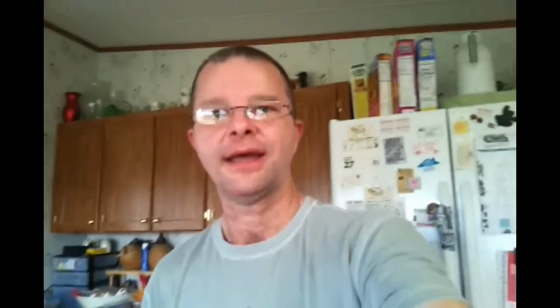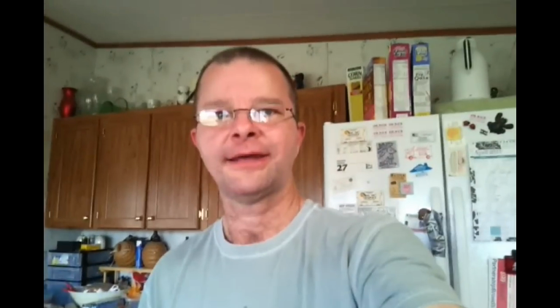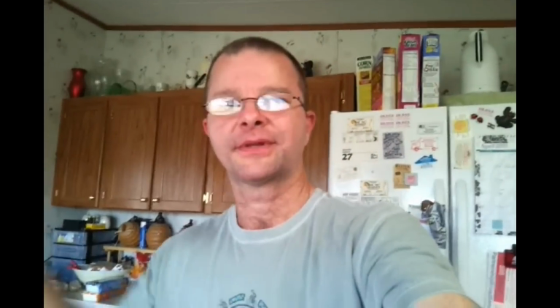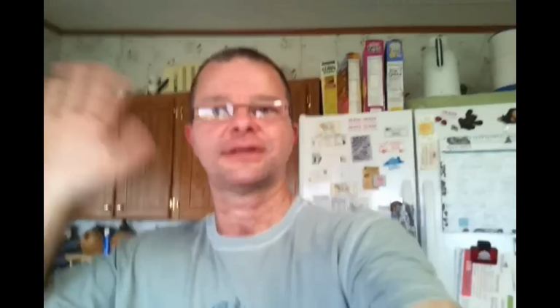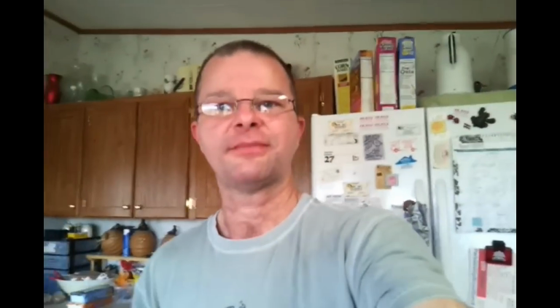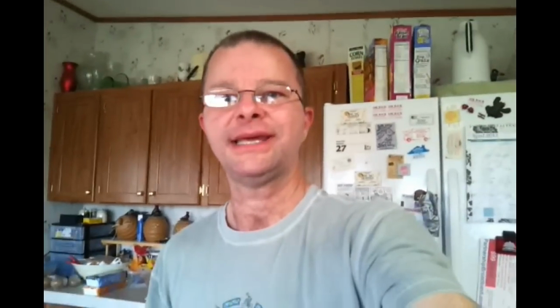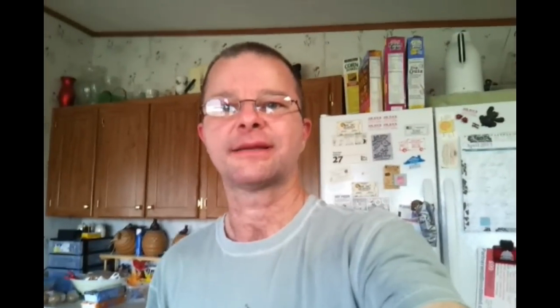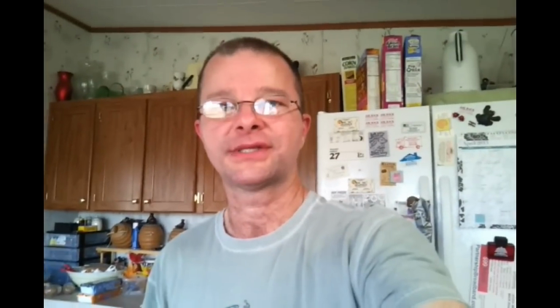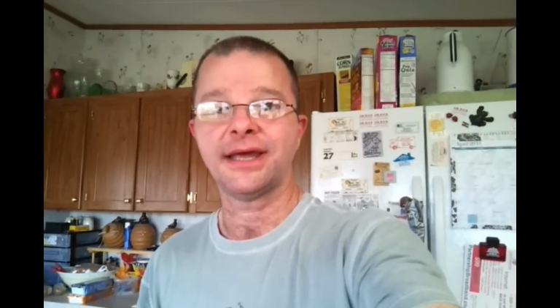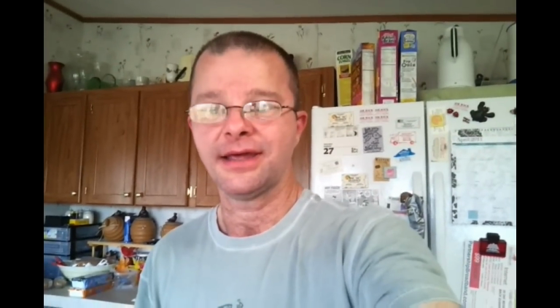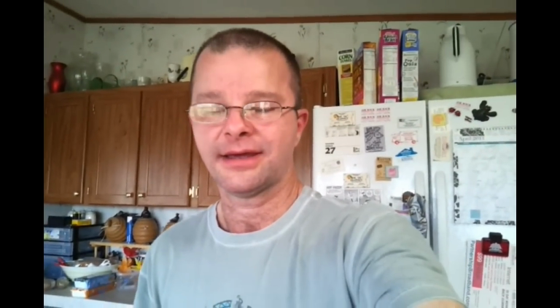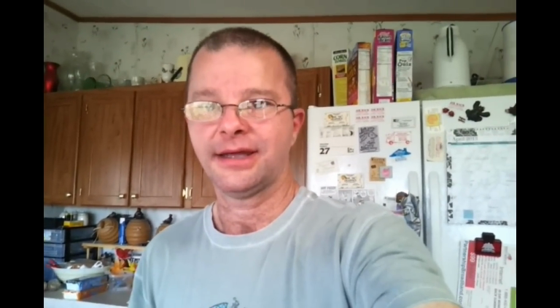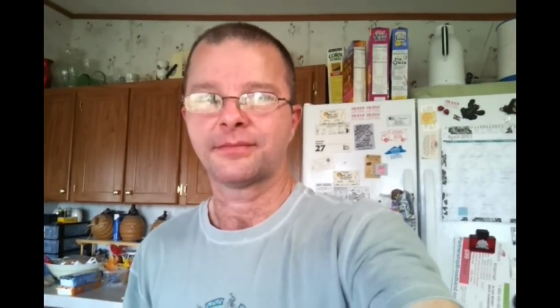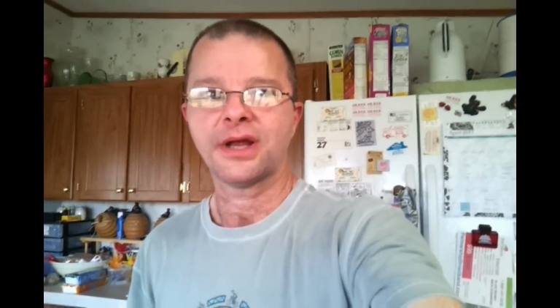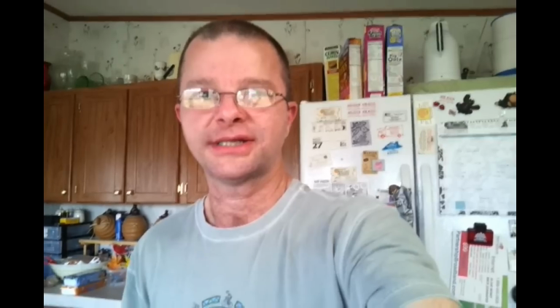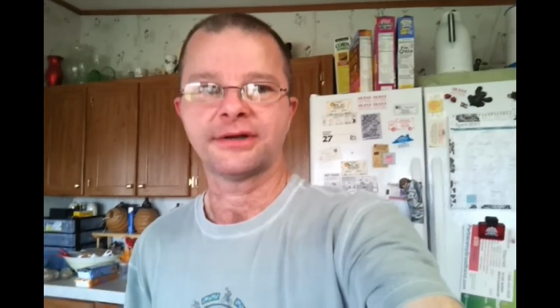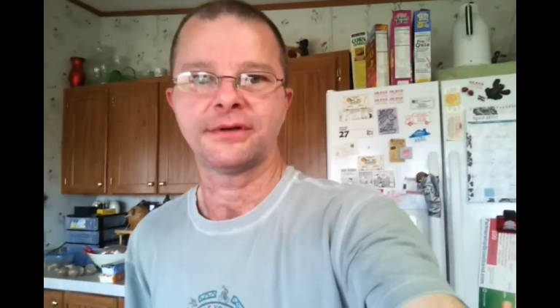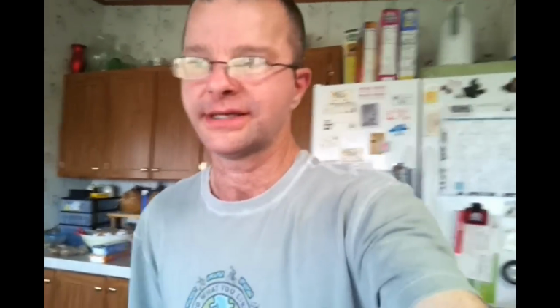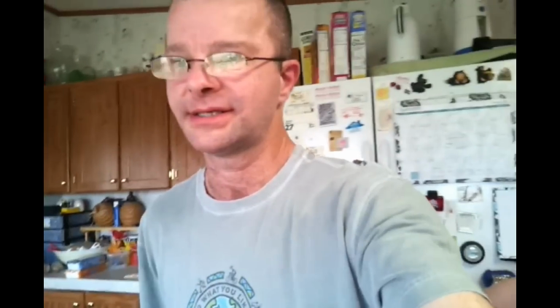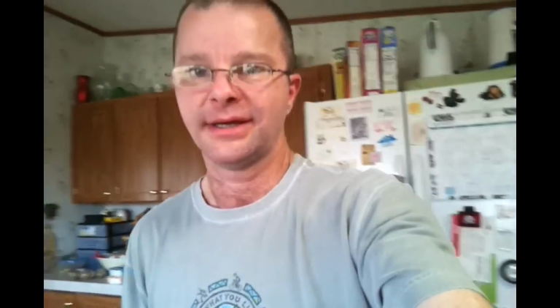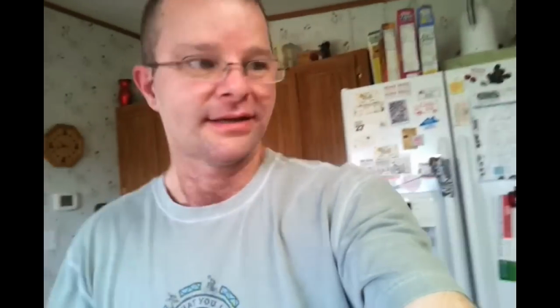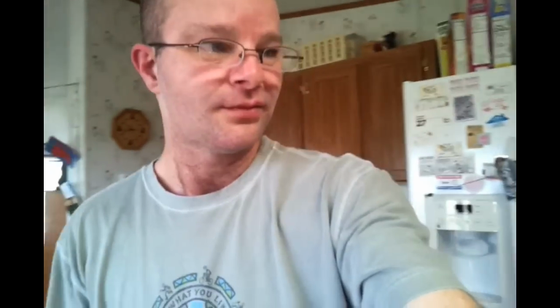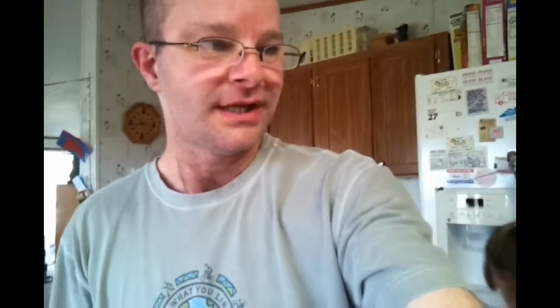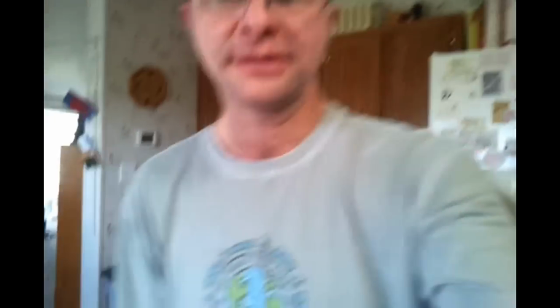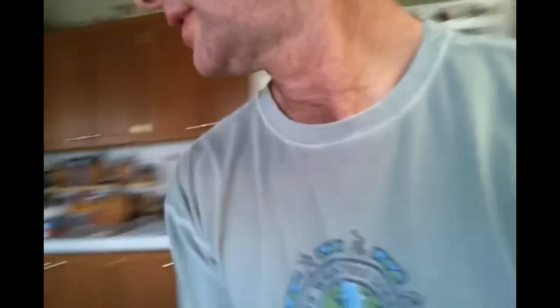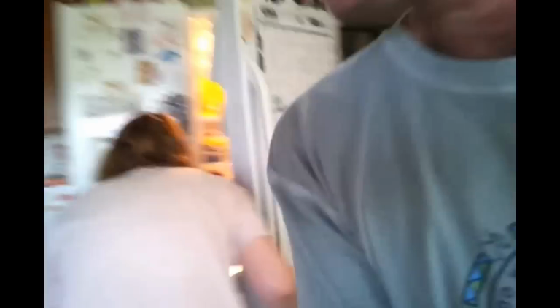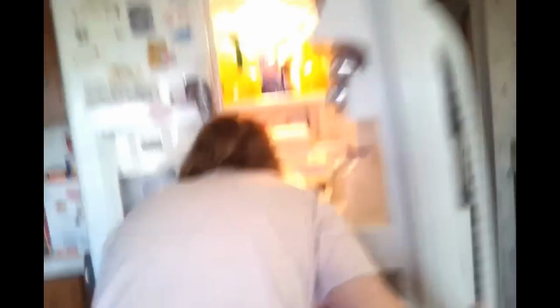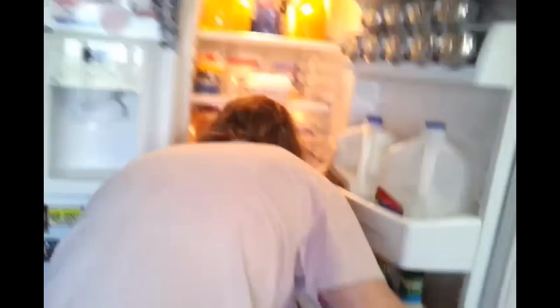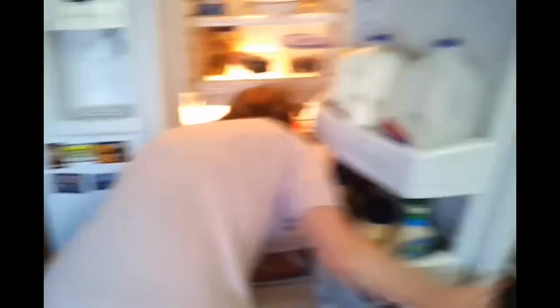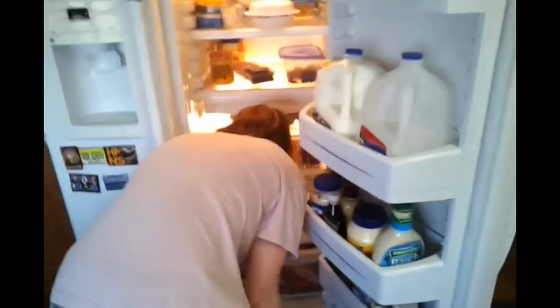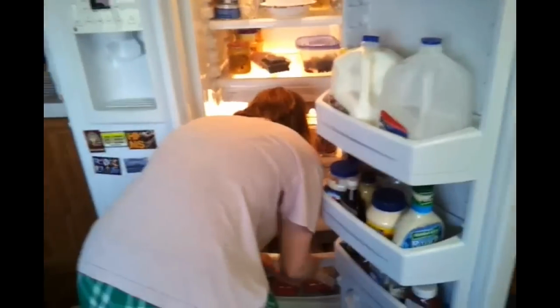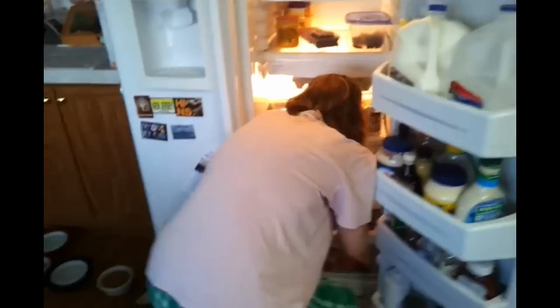Hey gang! Good to see everybody. It is a beautiful Sunday and I am projecting on a few little things. We're in the kitchen and Wendy is ducking so she won't be in the video.